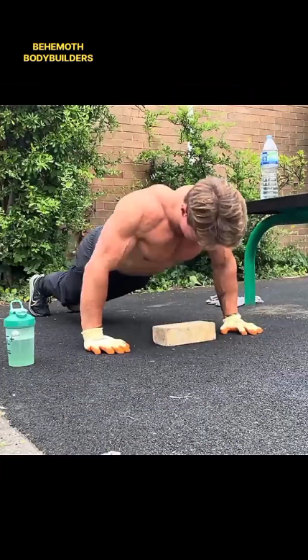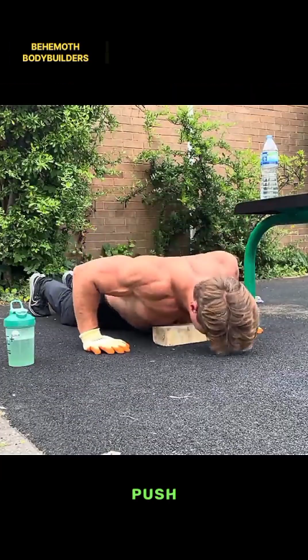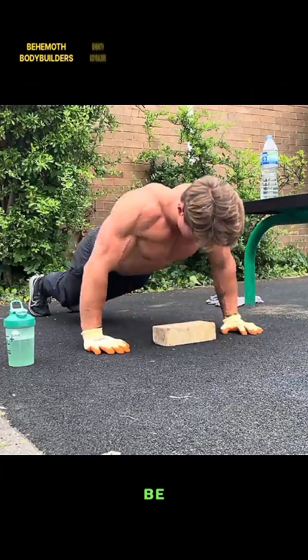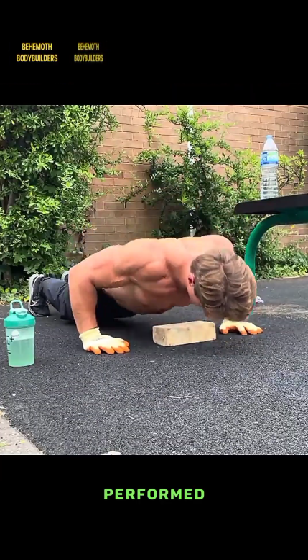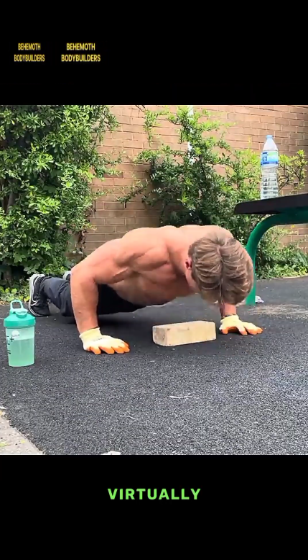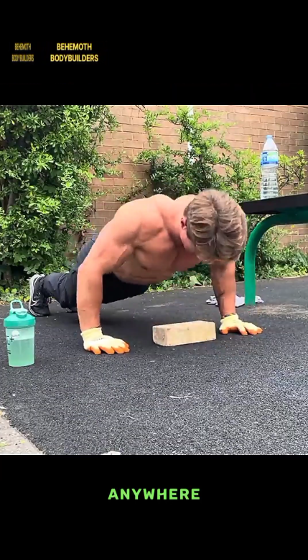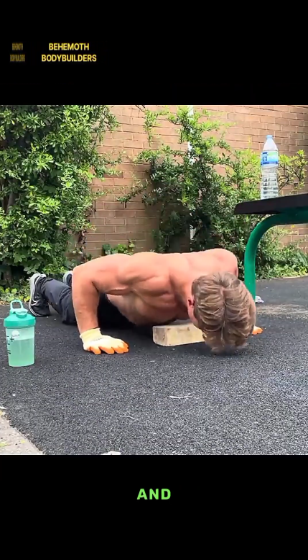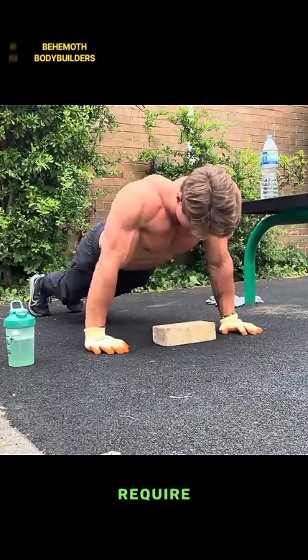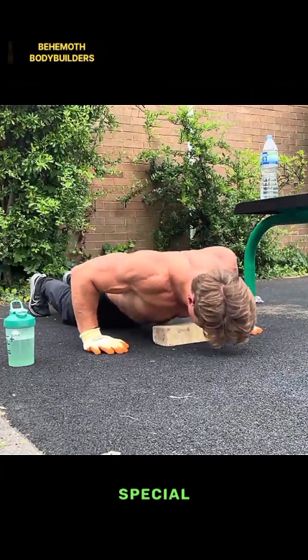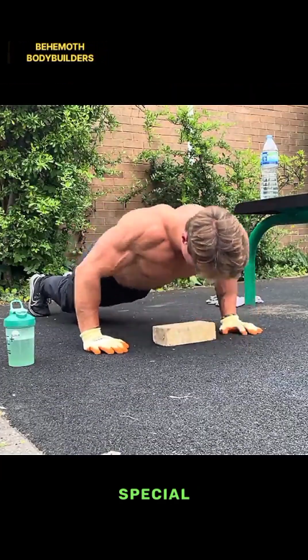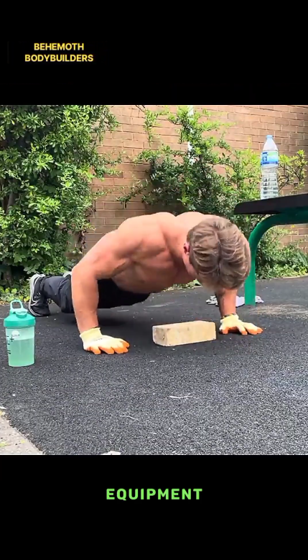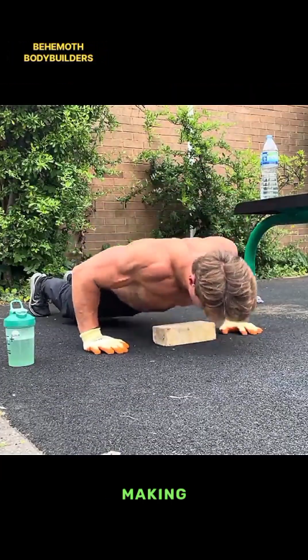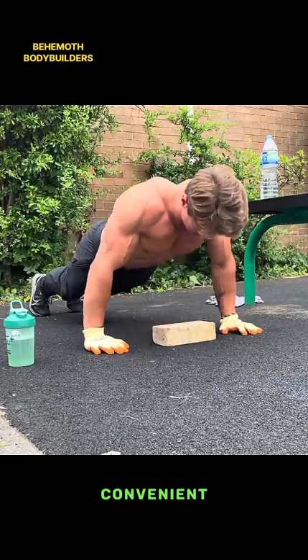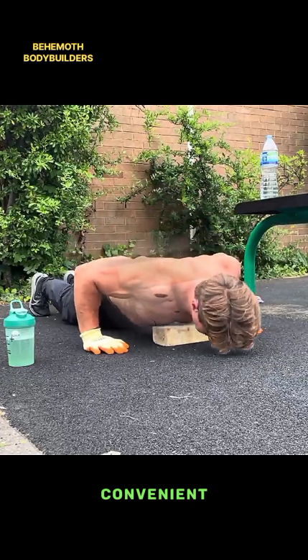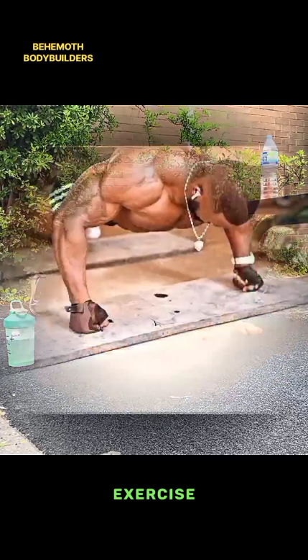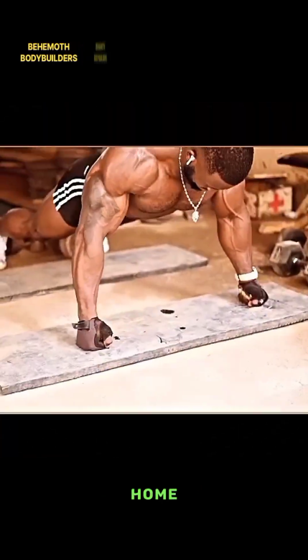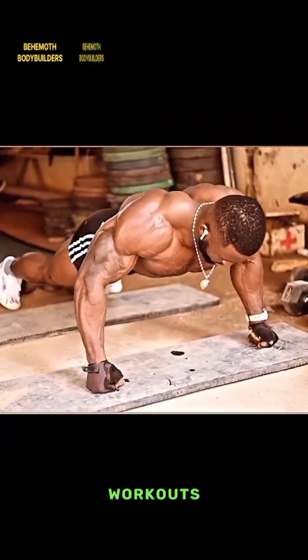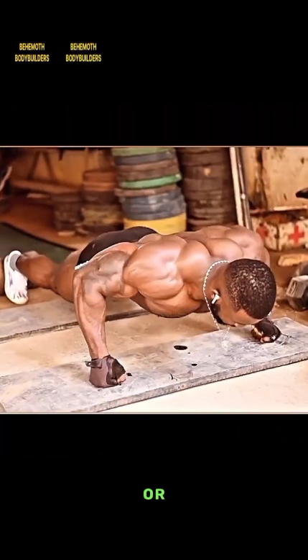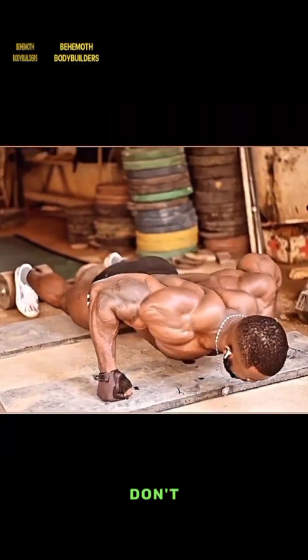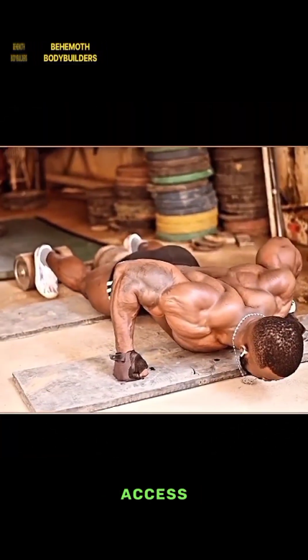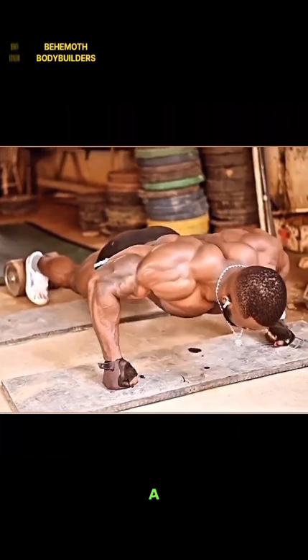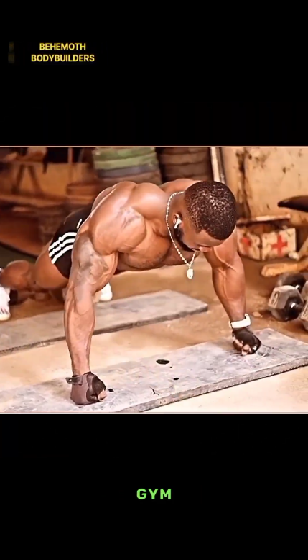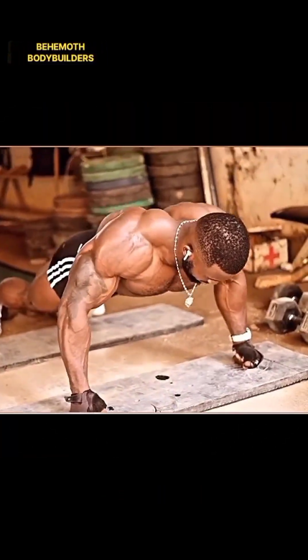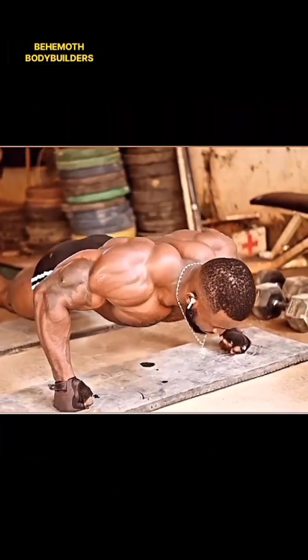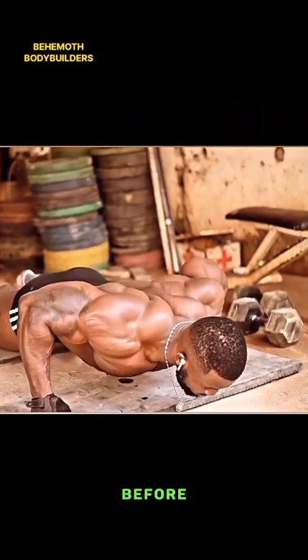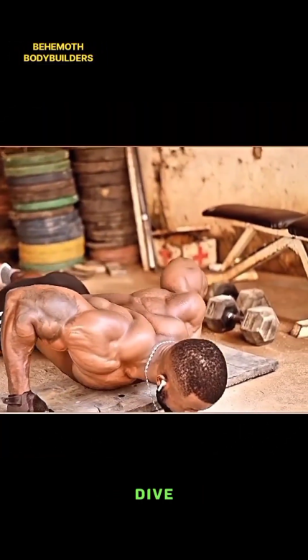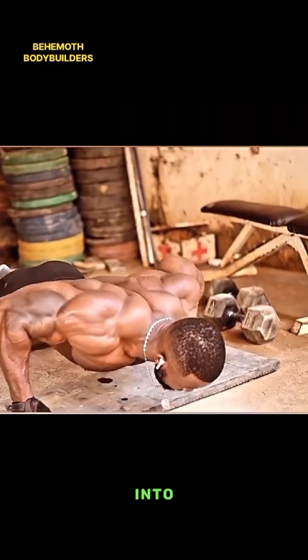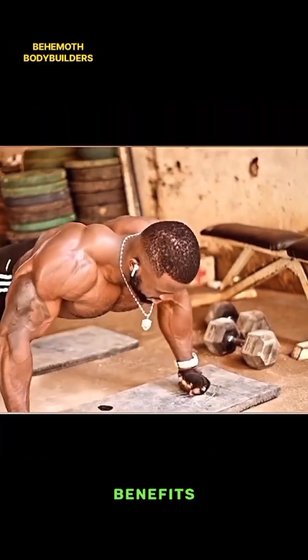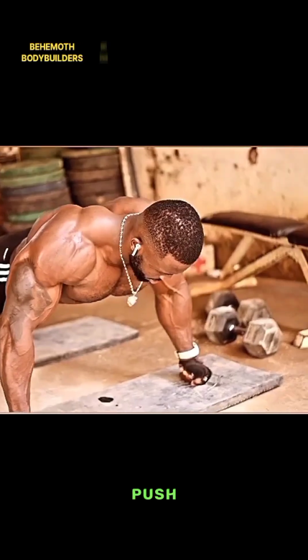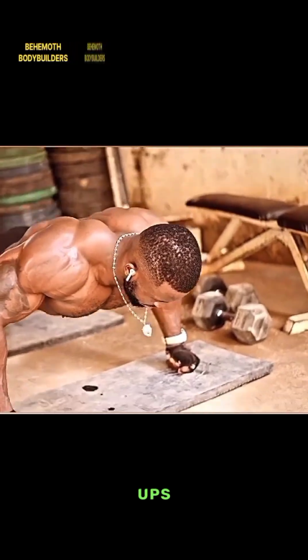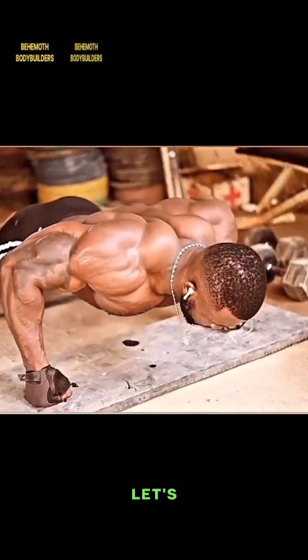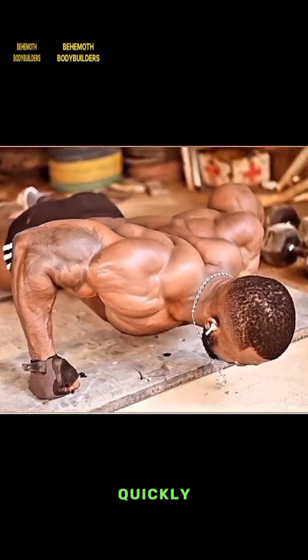Push-ups can be performed virtually anywhere and require no special equipment, making them a convenient exercise for home workouts or when you don't have access to a gym. But before we dive into the benefits of push-ups, let's first quickly look into how to perform a standard or full body push-up correctly.